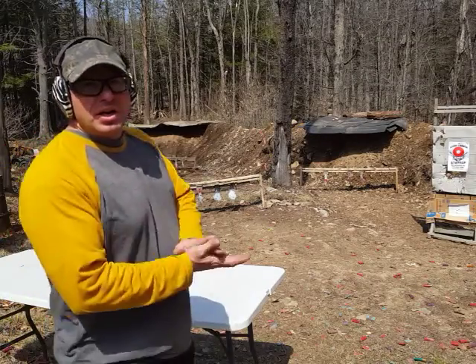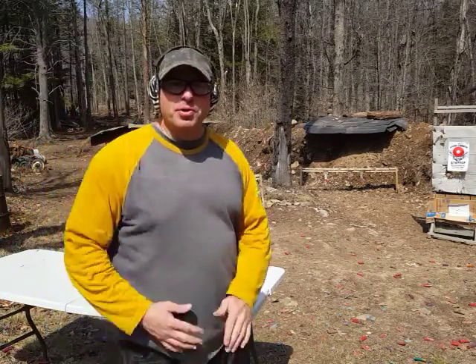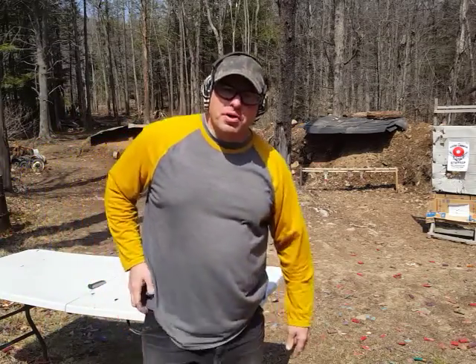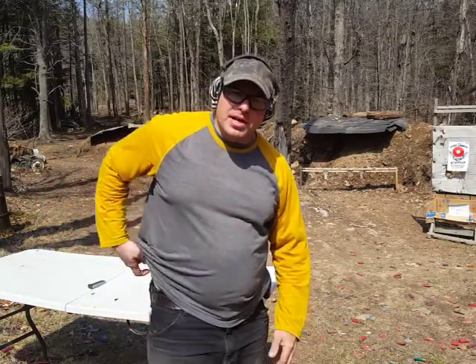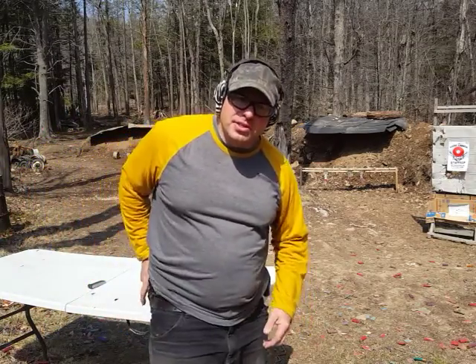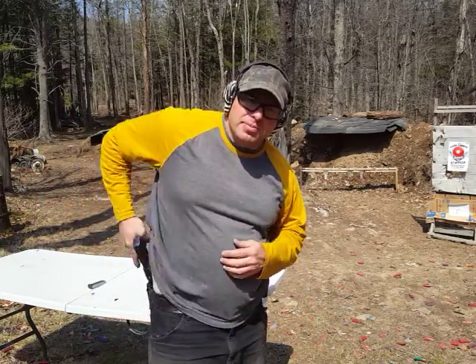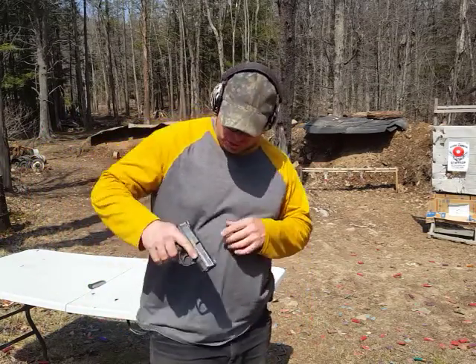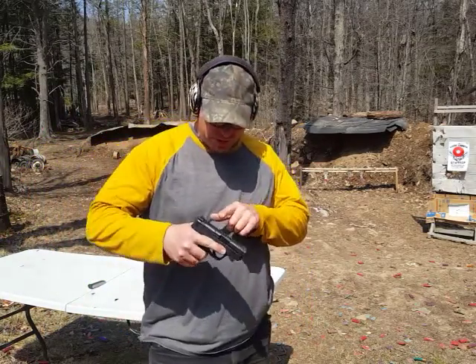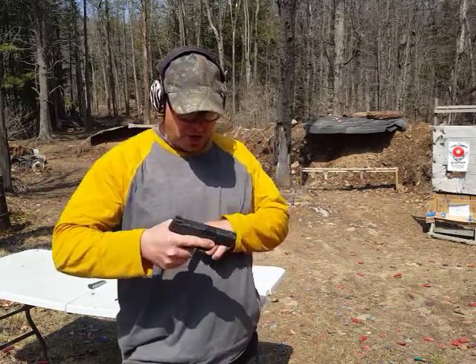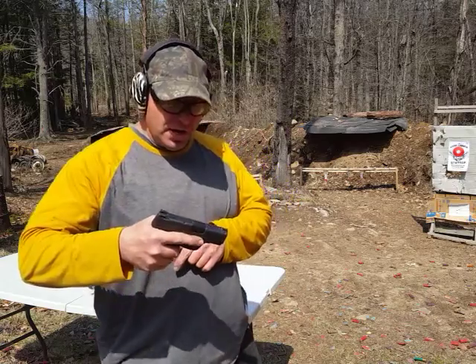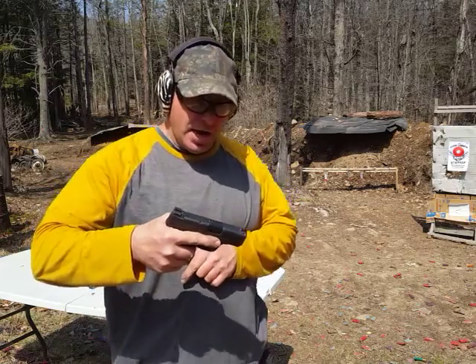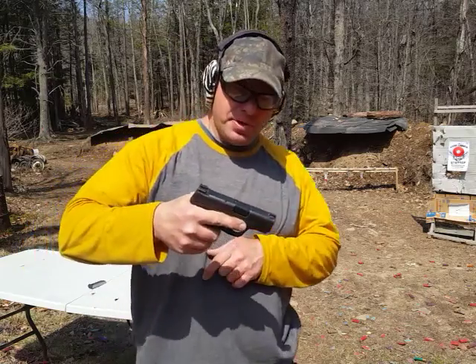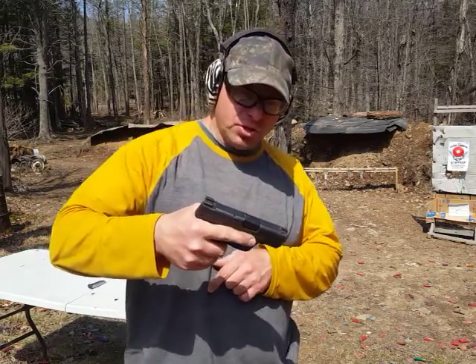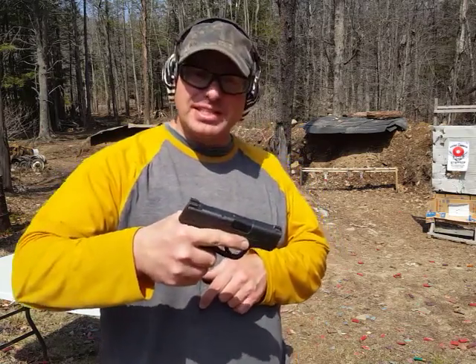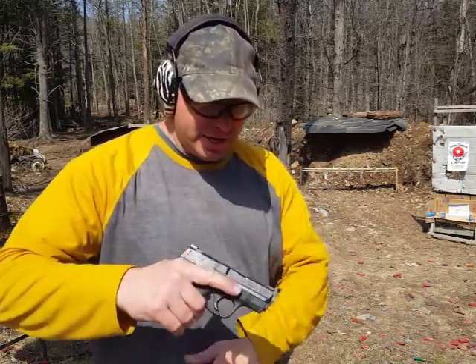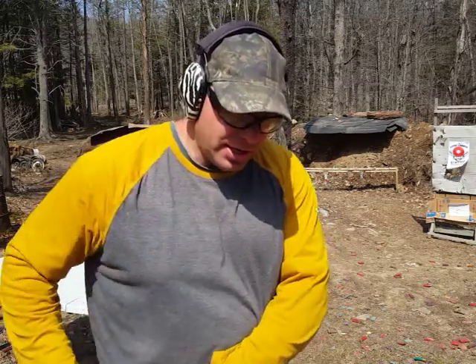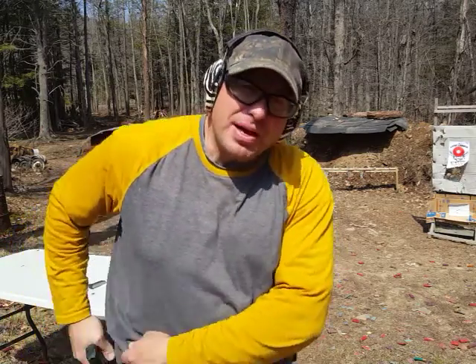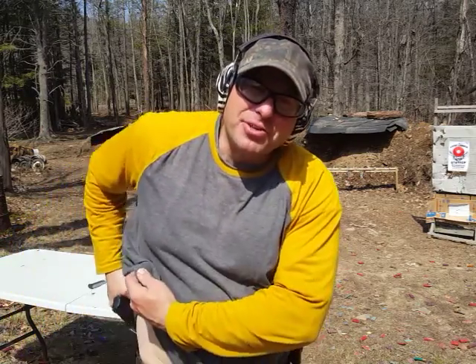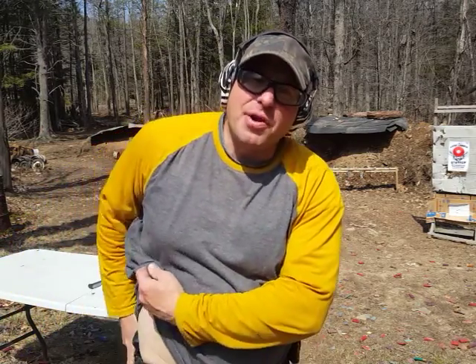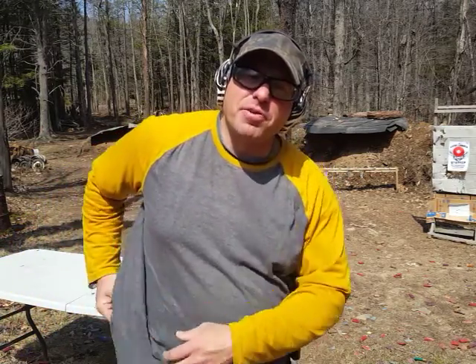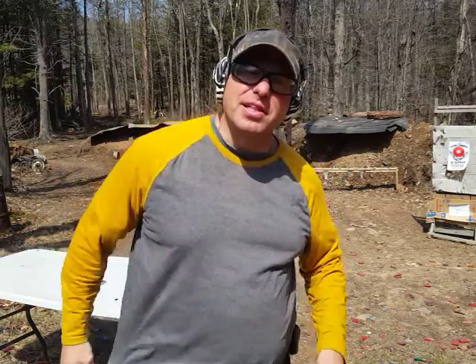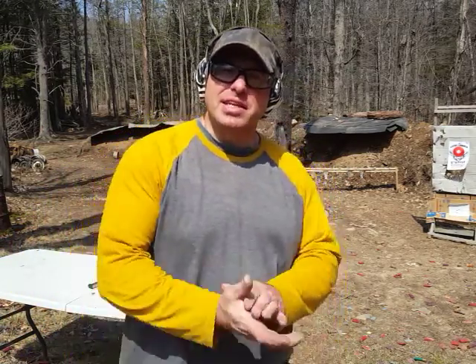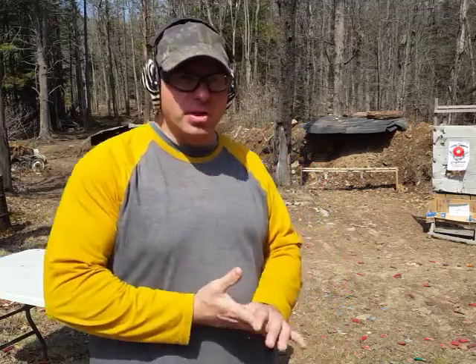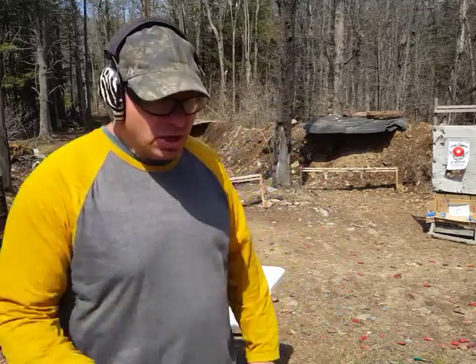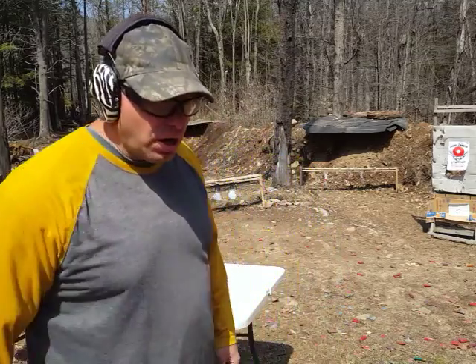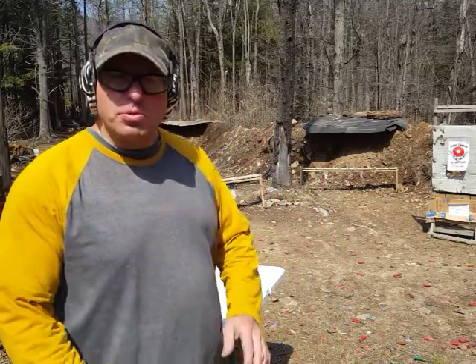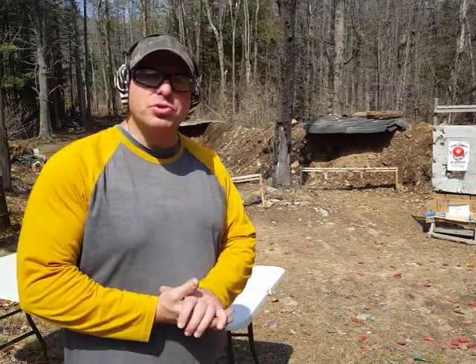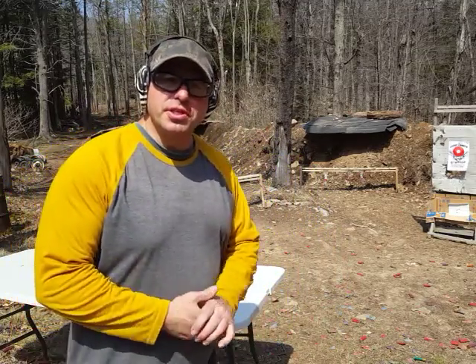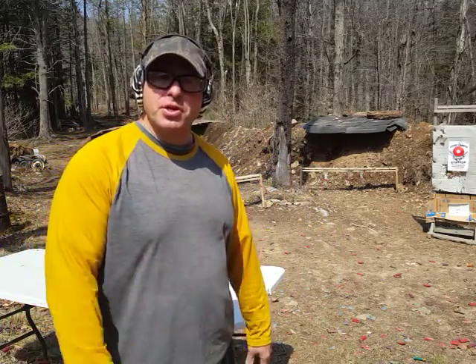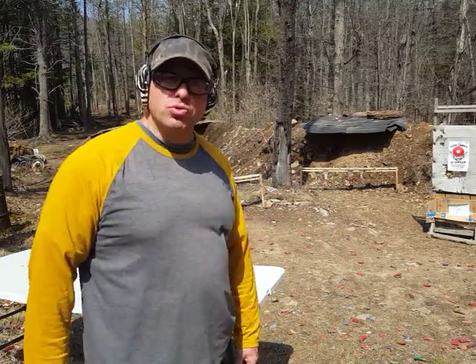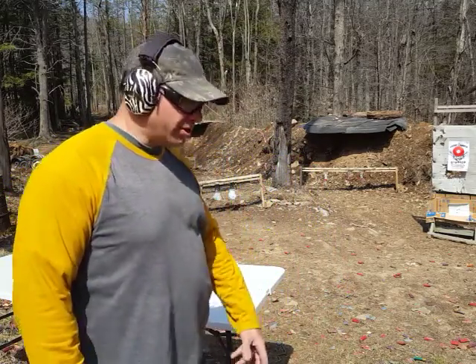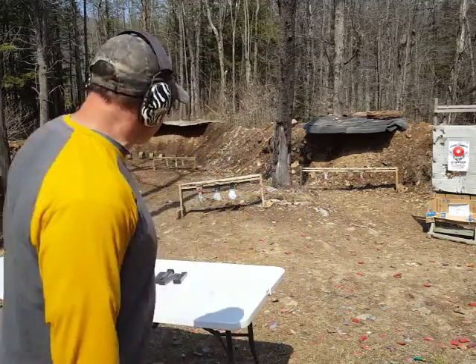Hello everyone, welcome back. Today I'm going to be shooting this M&P Shield 9. It's been my everyday carry gun for about the last 8 months. So I'm going to shoot this and then we'll talk a little bit about it.